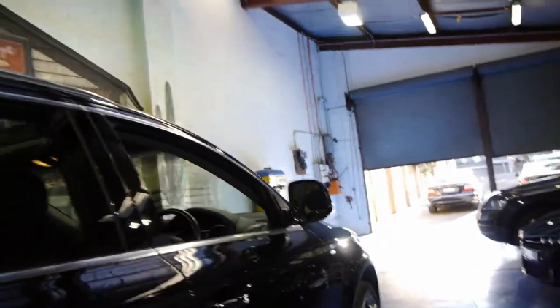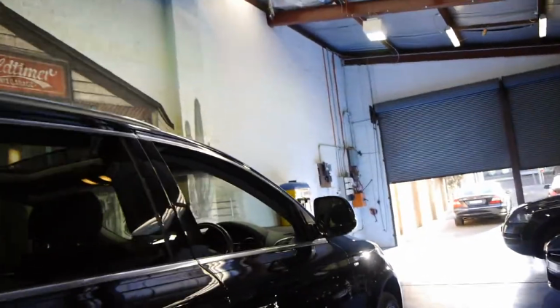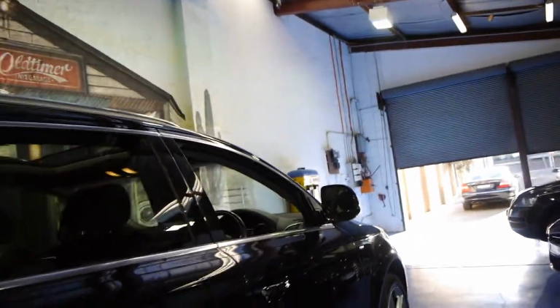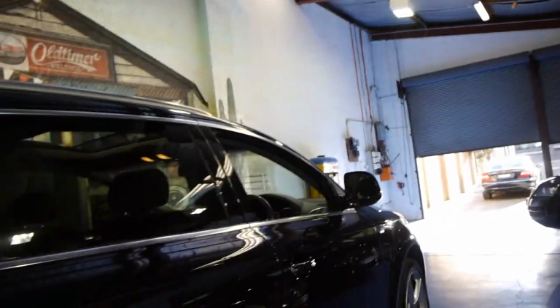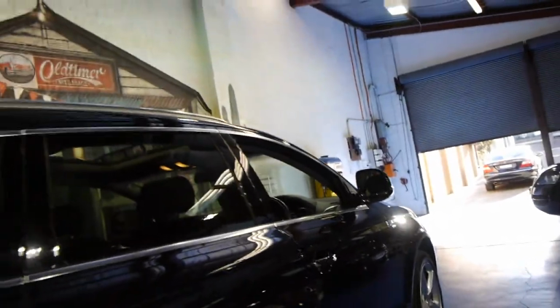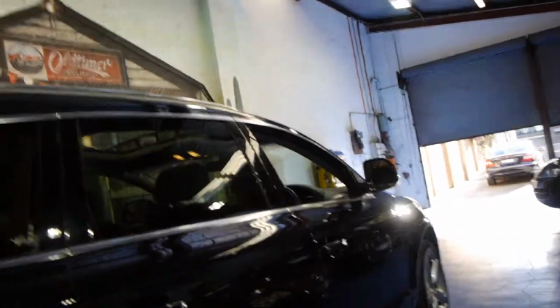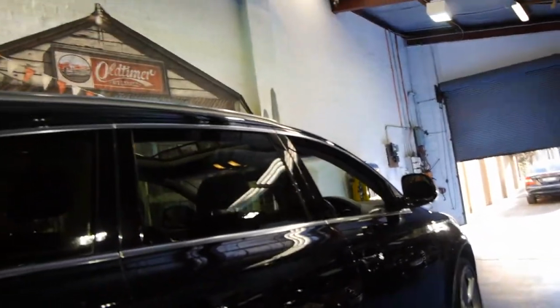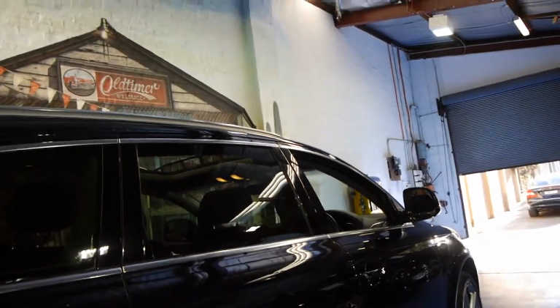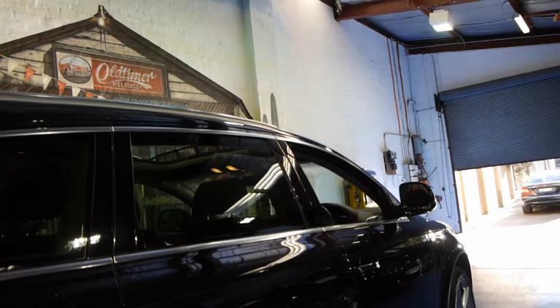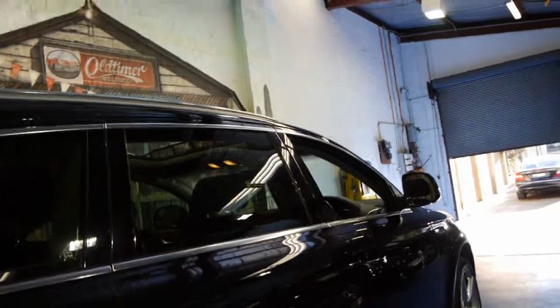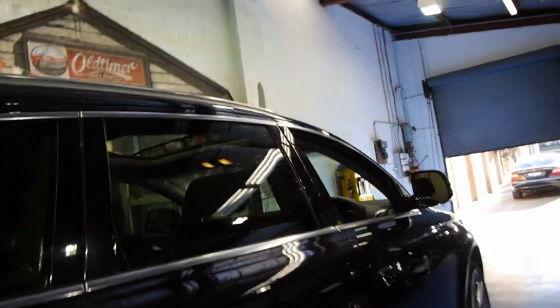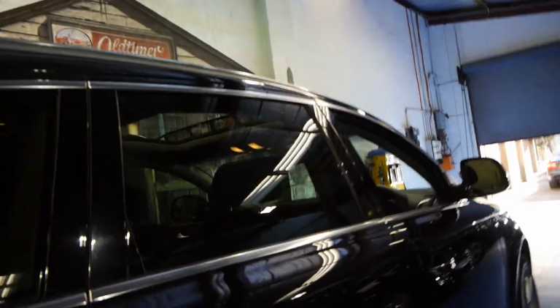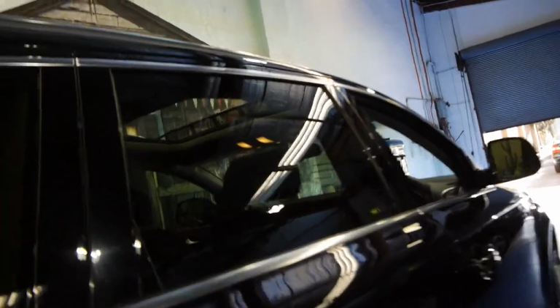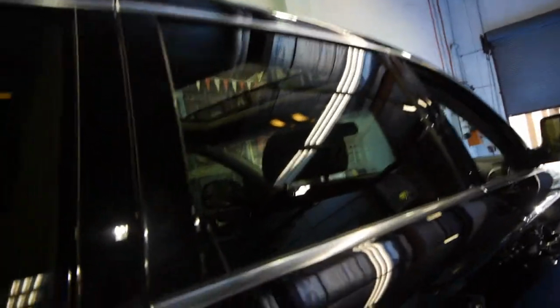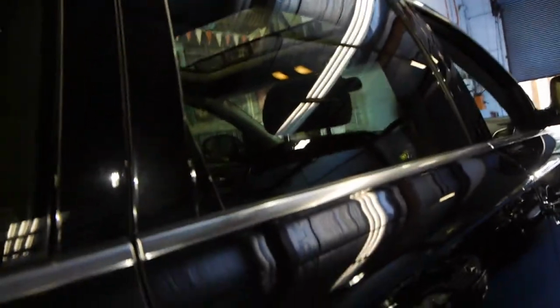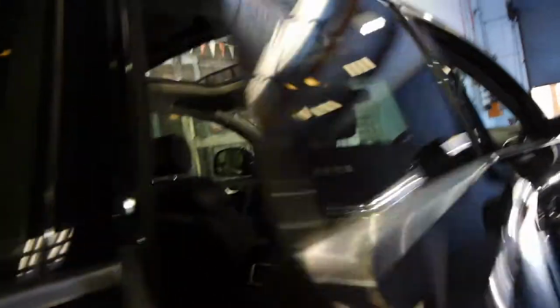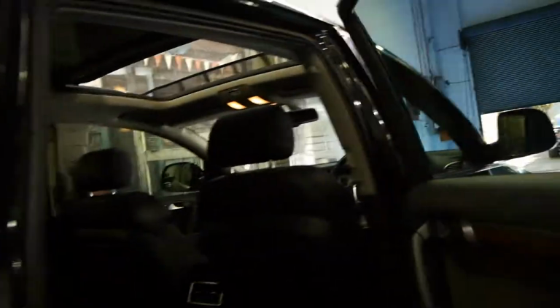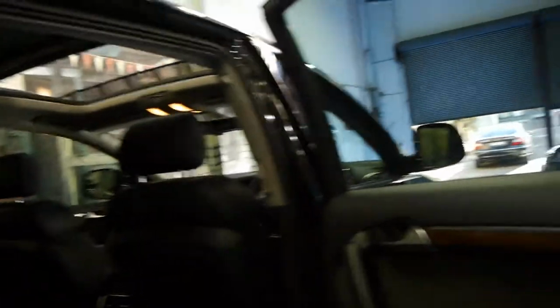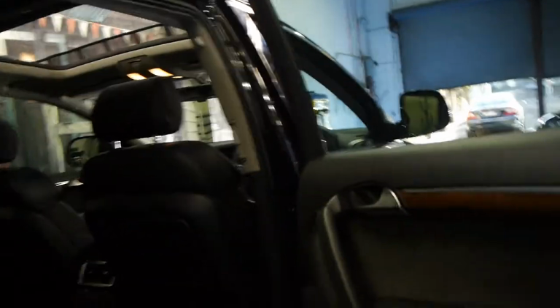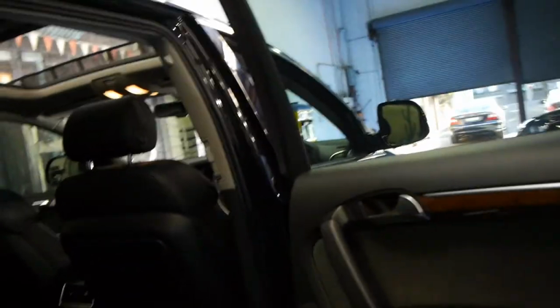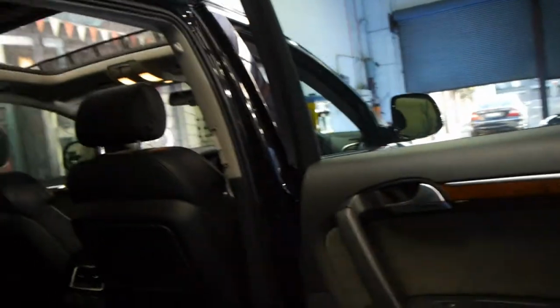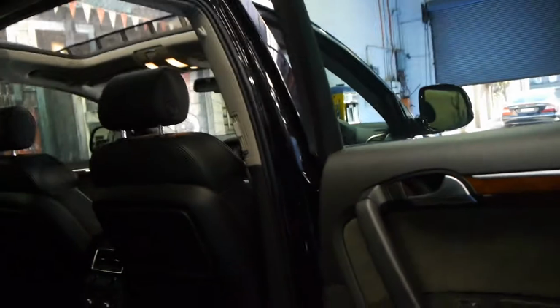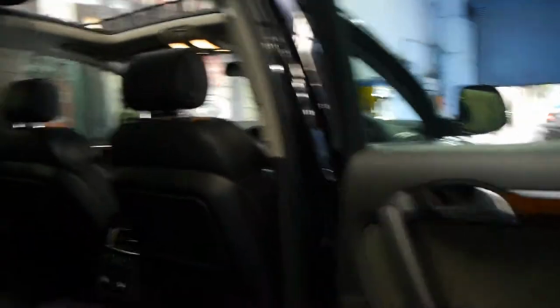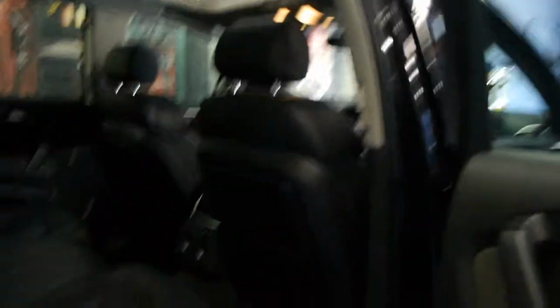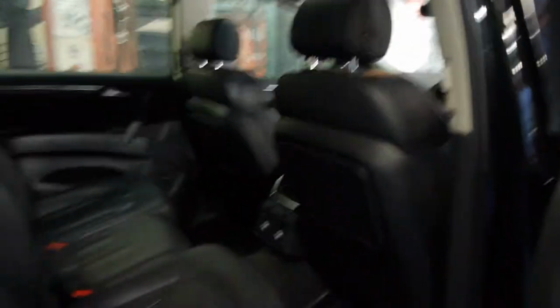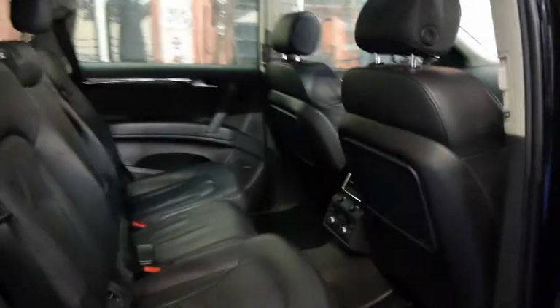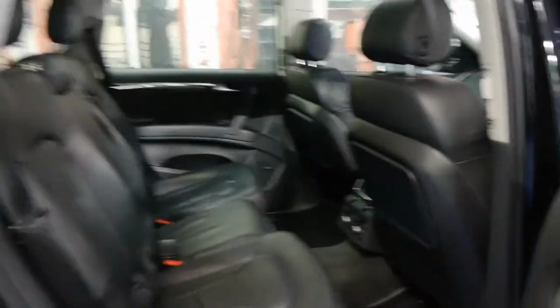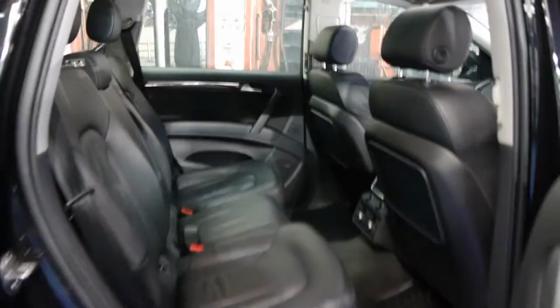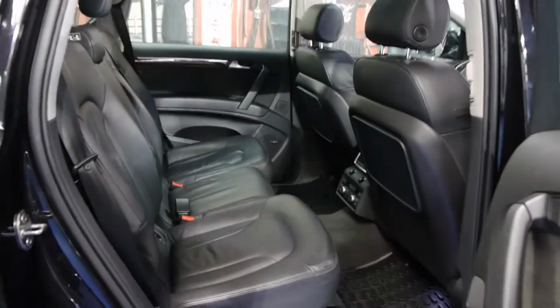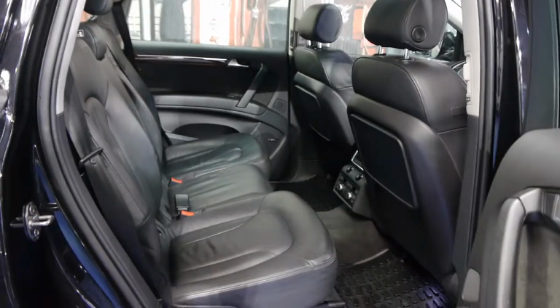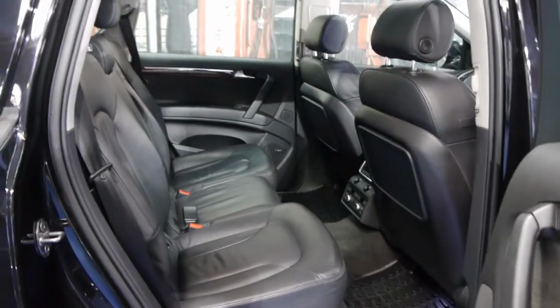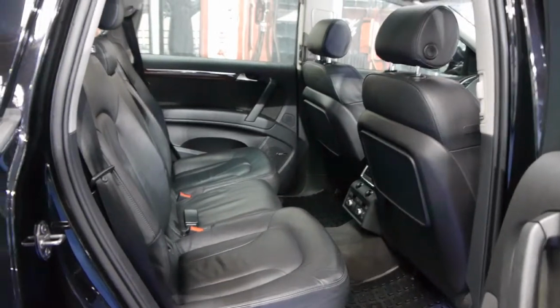It was traded into a Mercedes dealership by the owner who bought a brand new Mercedes-Benz four-wheel drive — I believe it was actually a G-Class.